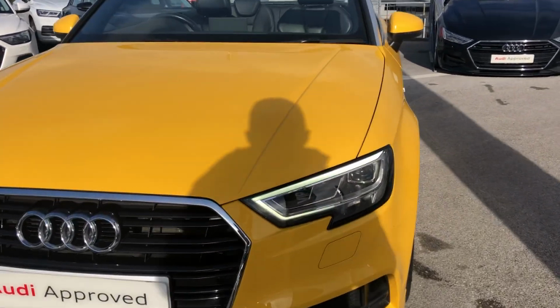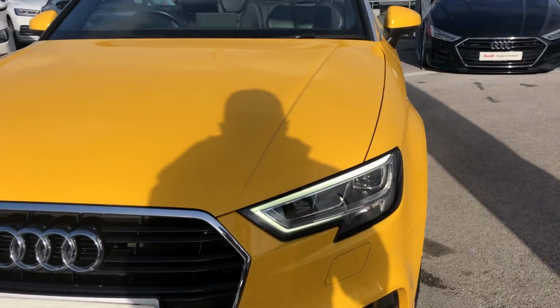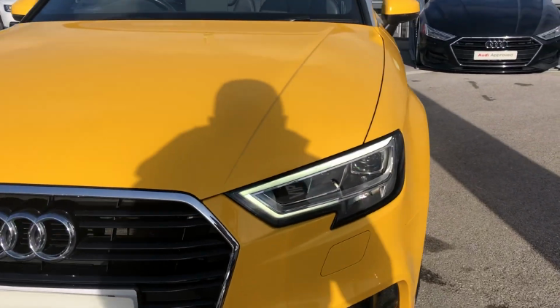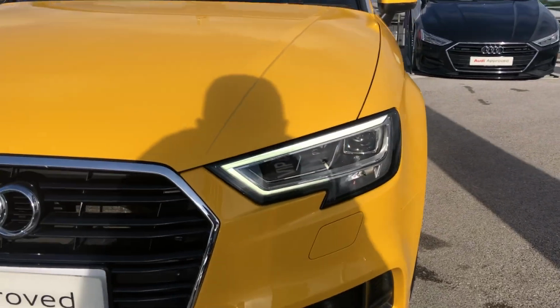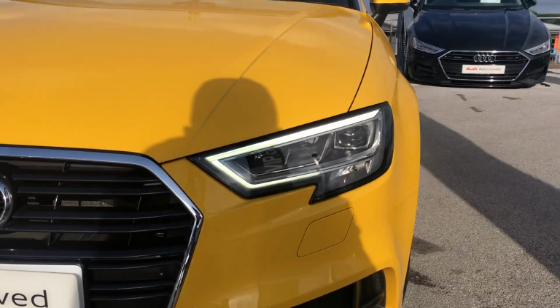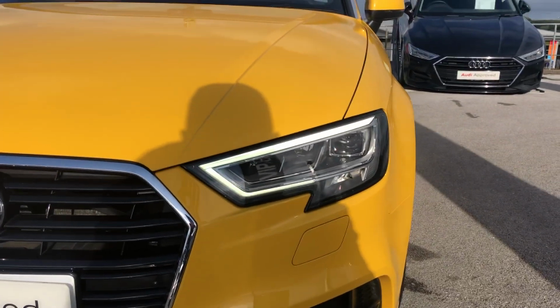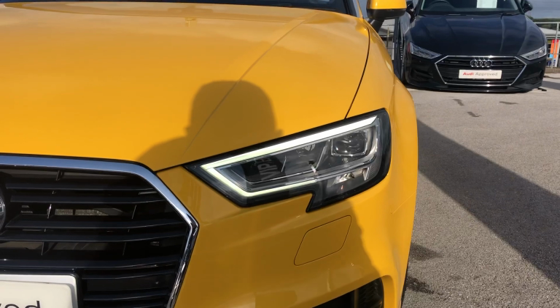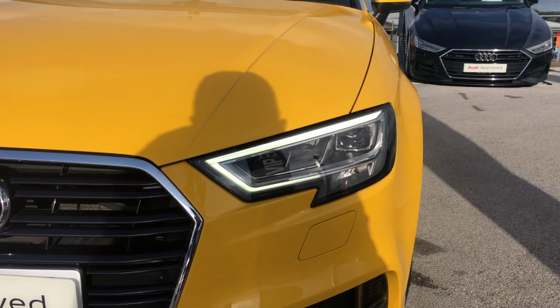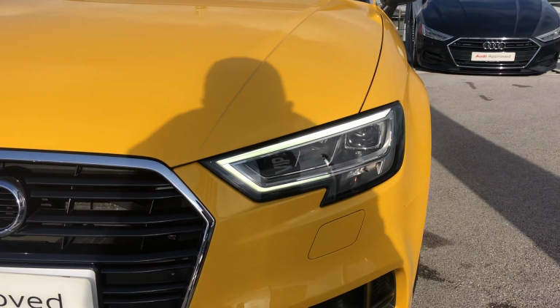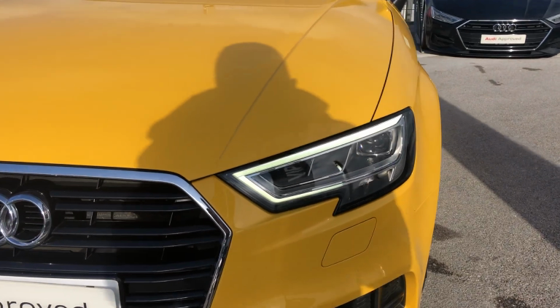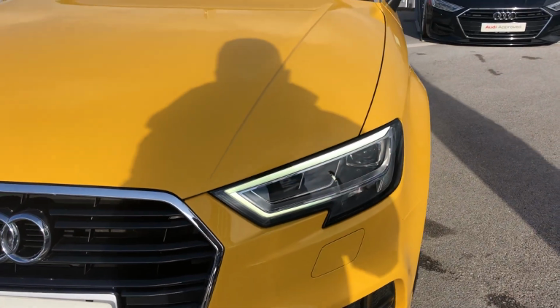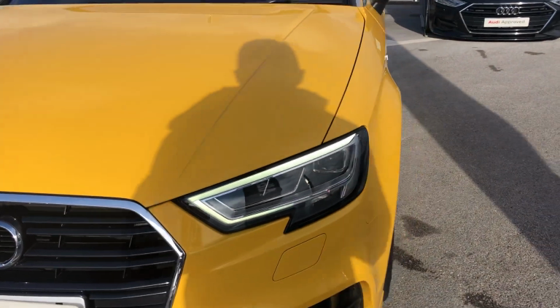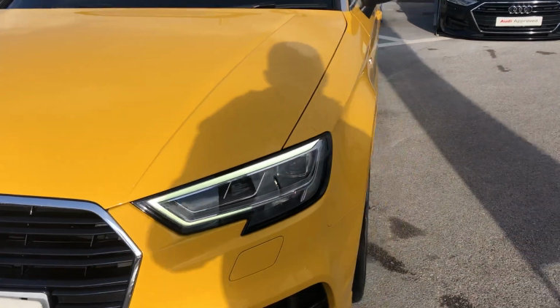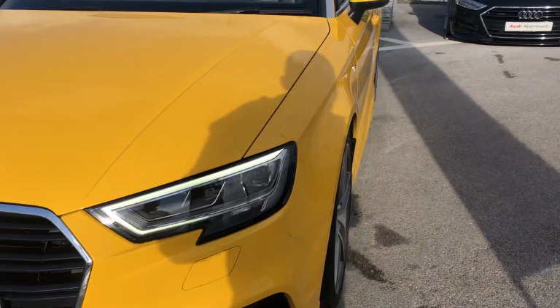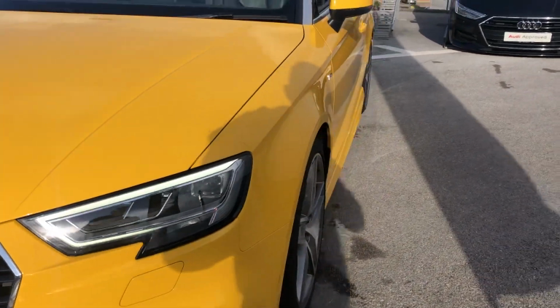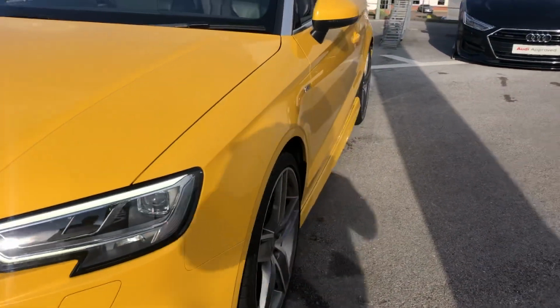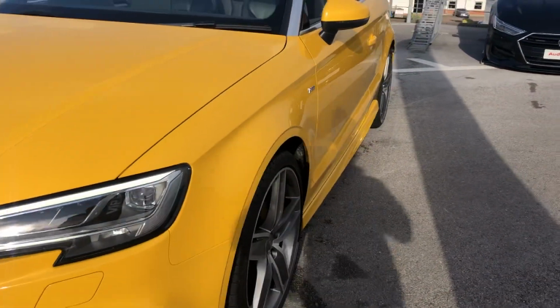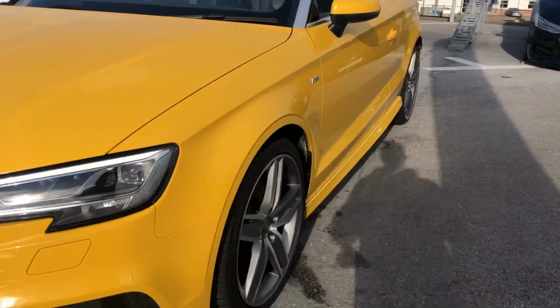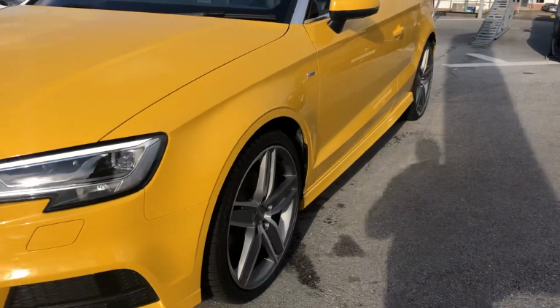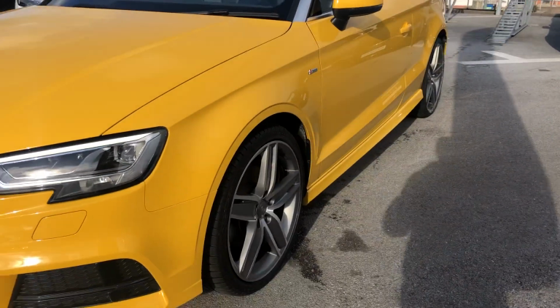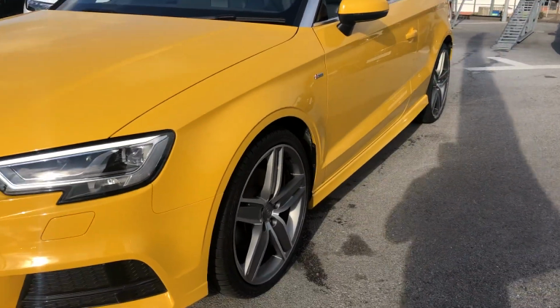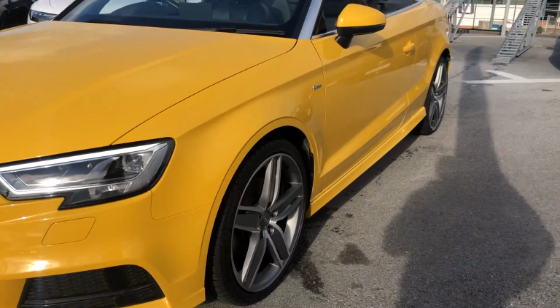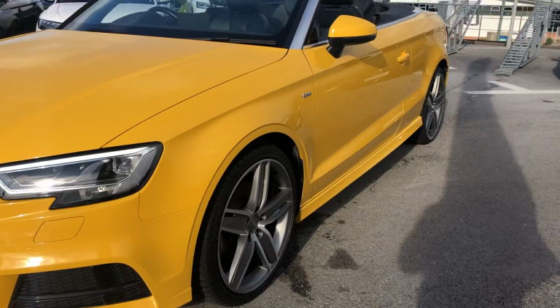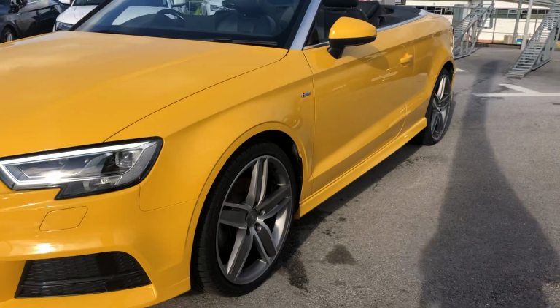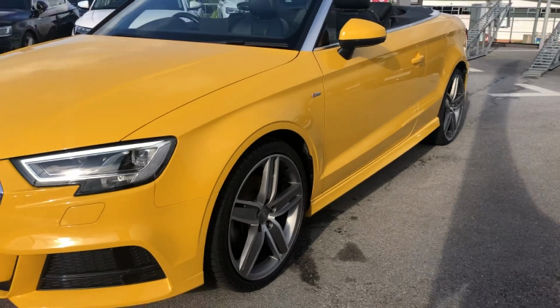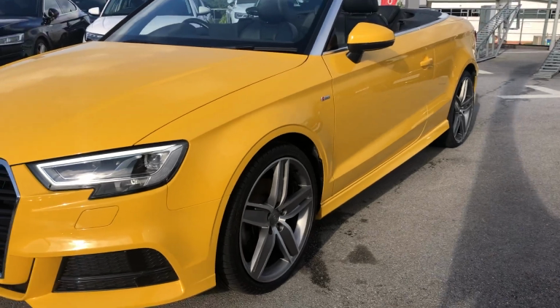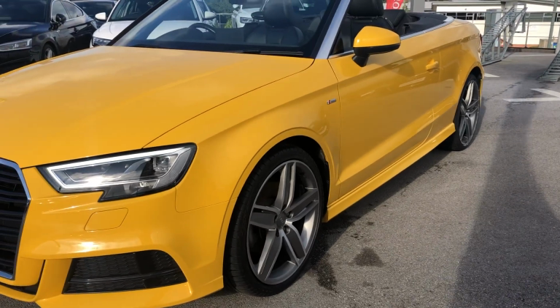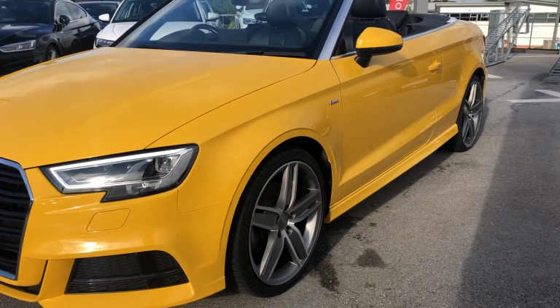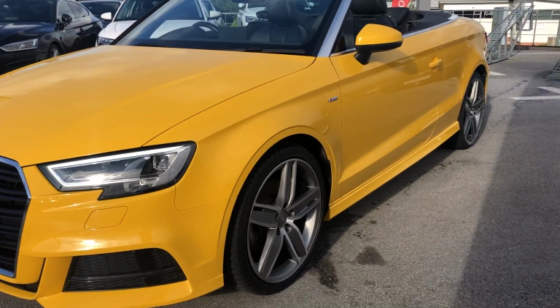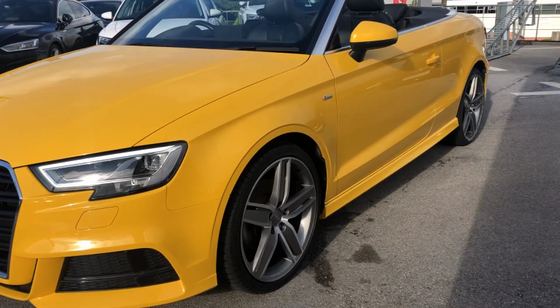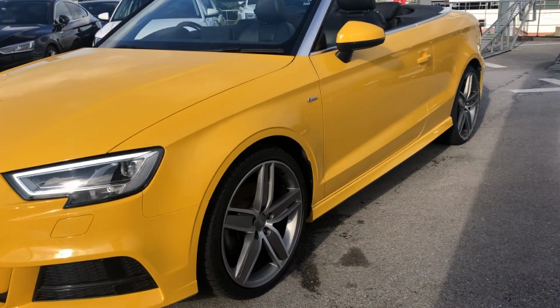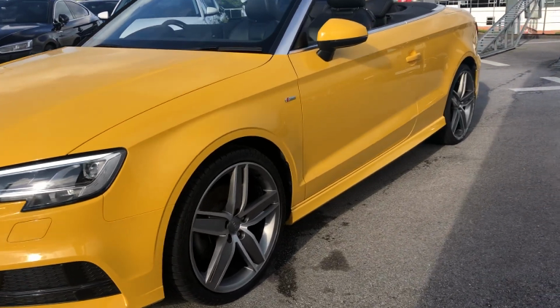Looking at the front of the car, you can see you've got your front LED headlights. This car is S-Line, so you have your S-Line badging on both sides and your 5-spoke alloy wheels.